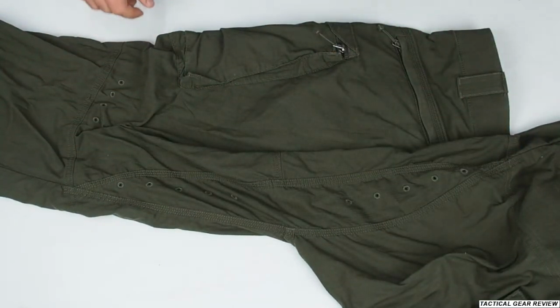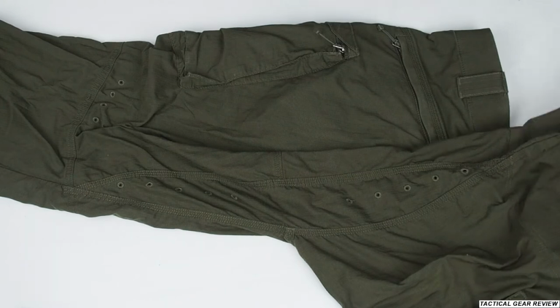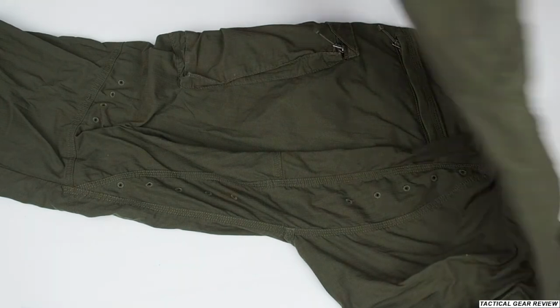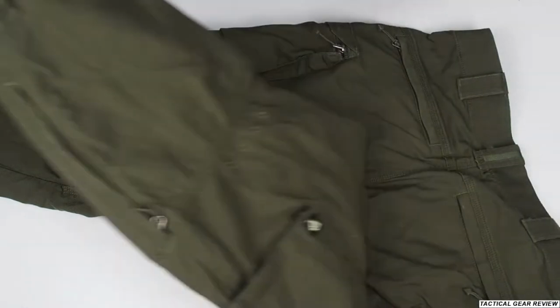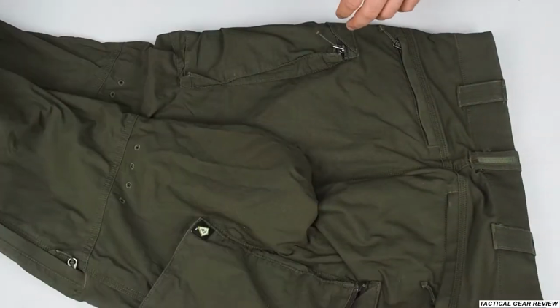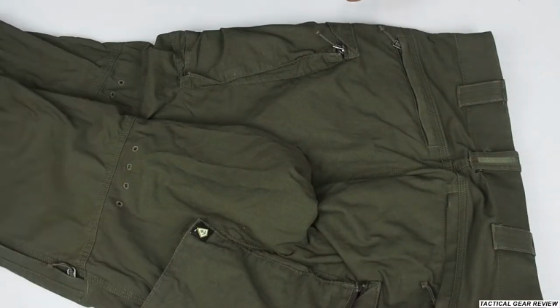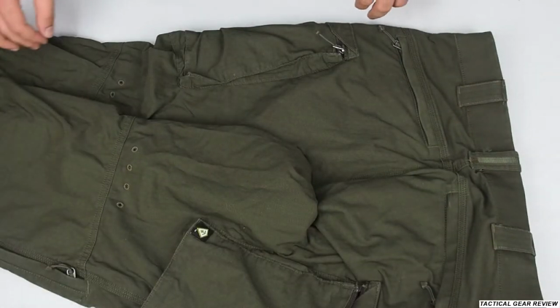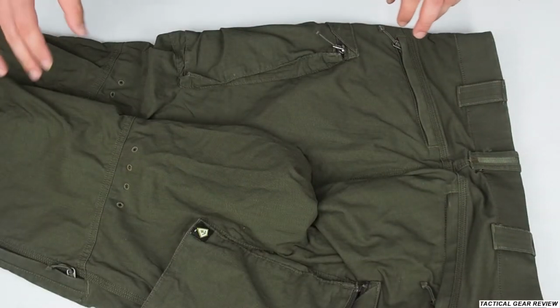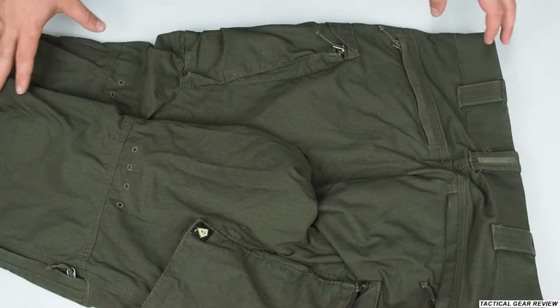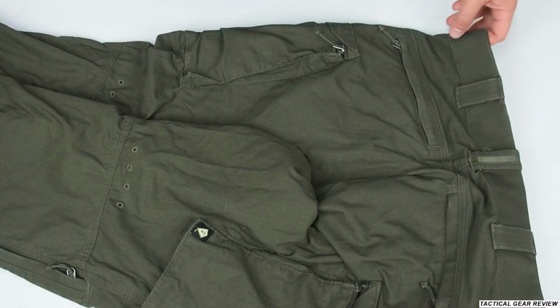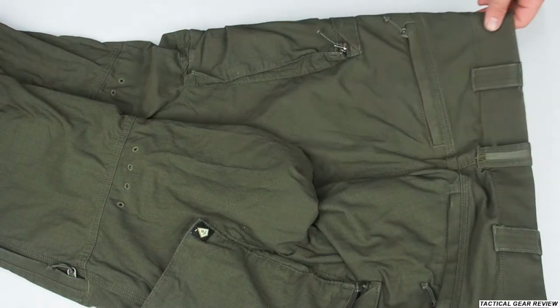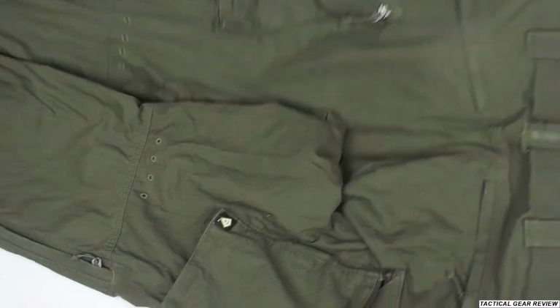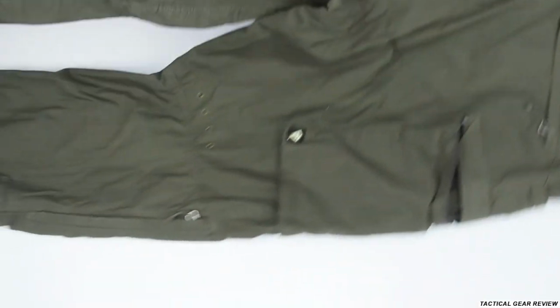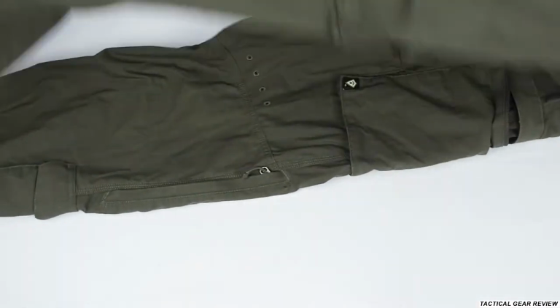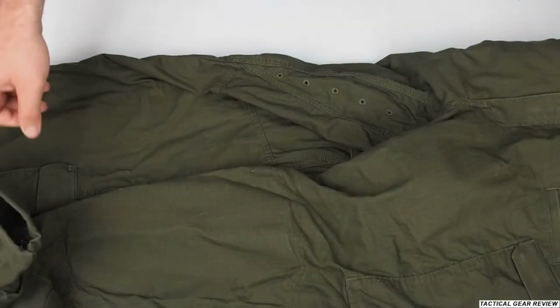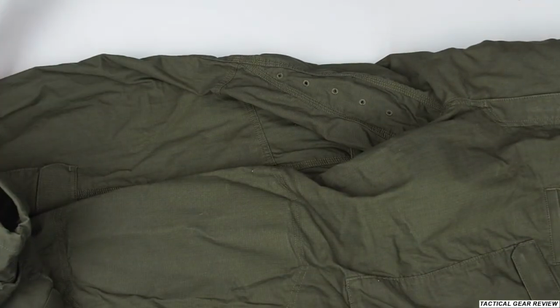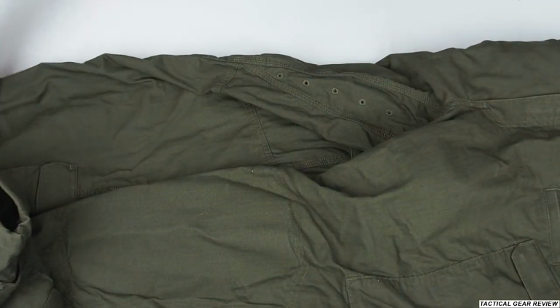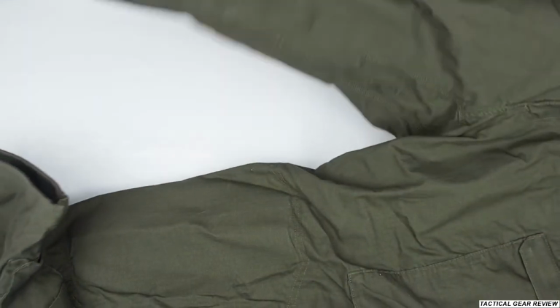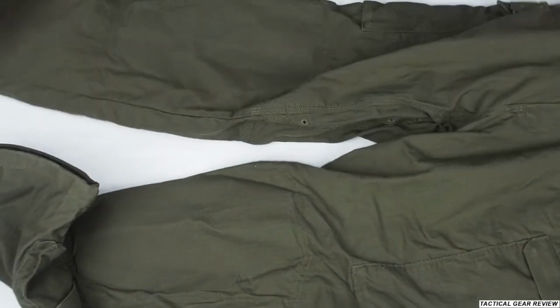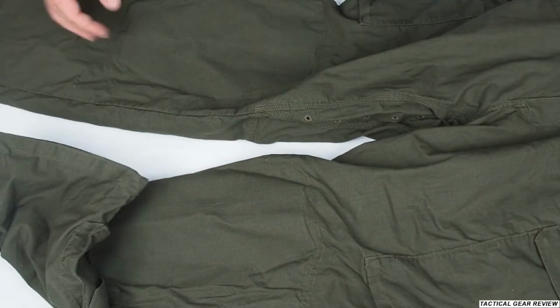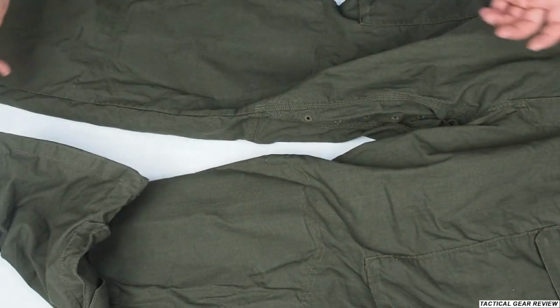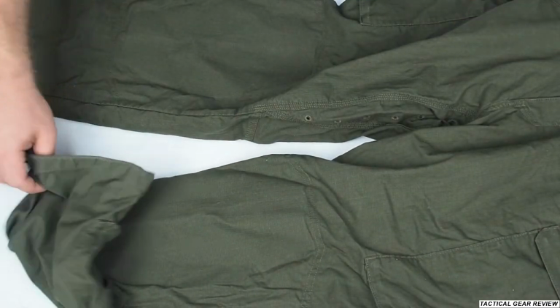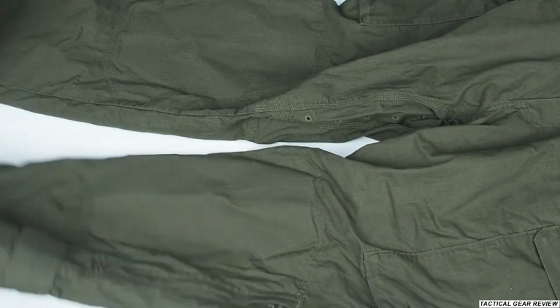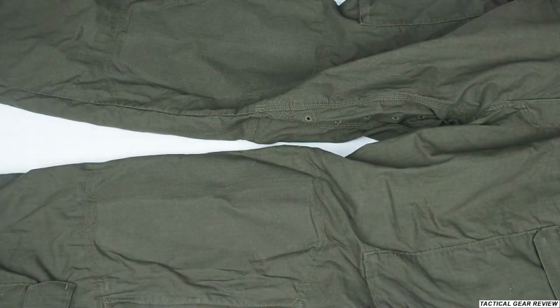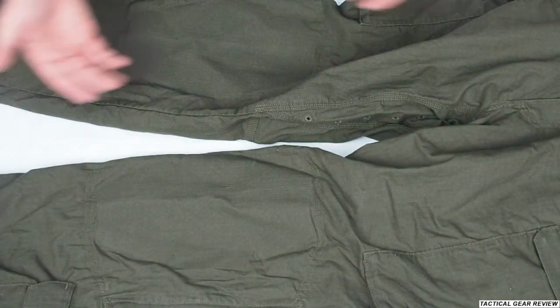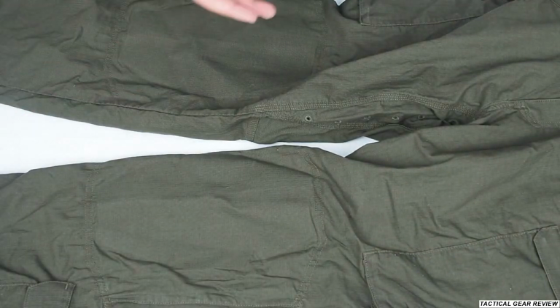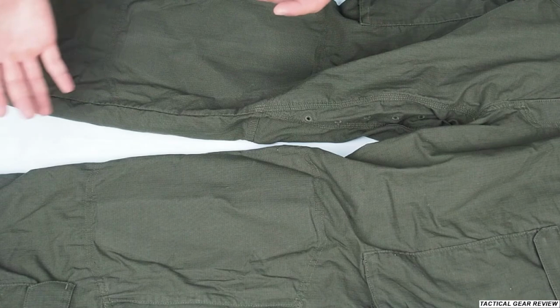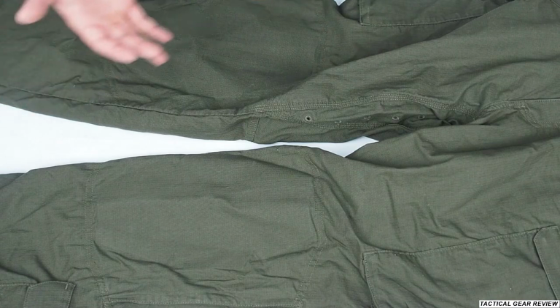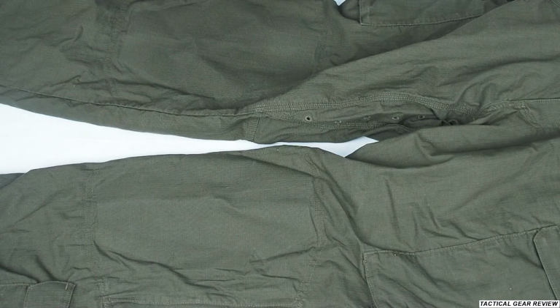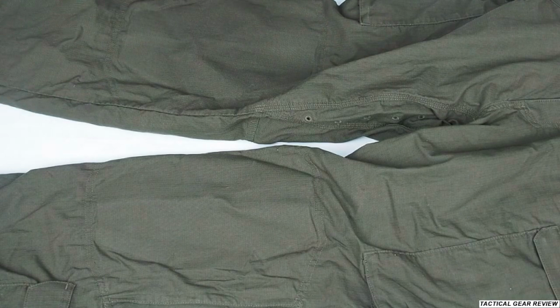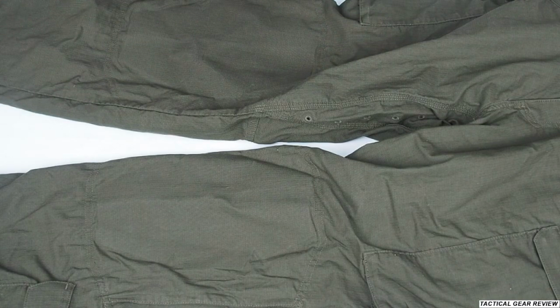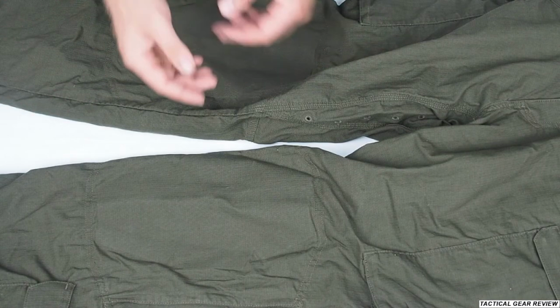Still, I think they will hold better in heavy-duty conditions than the Helikon-Tex or 5.11 pants — just not suitable for my work most of the time.